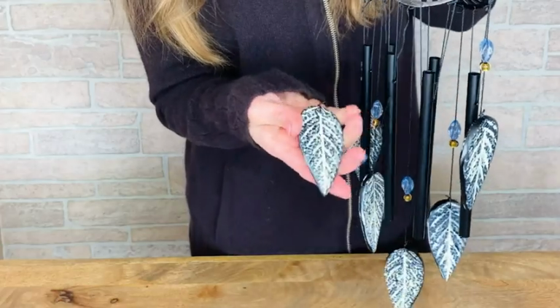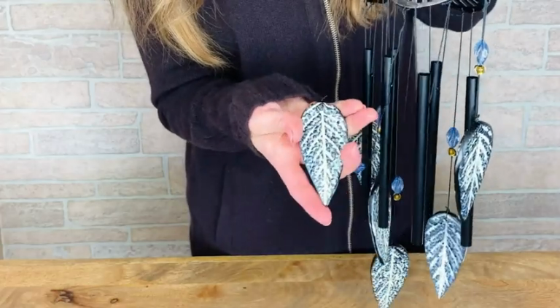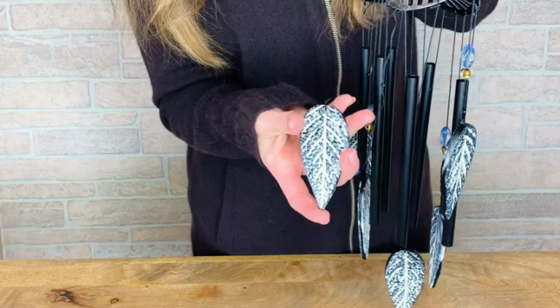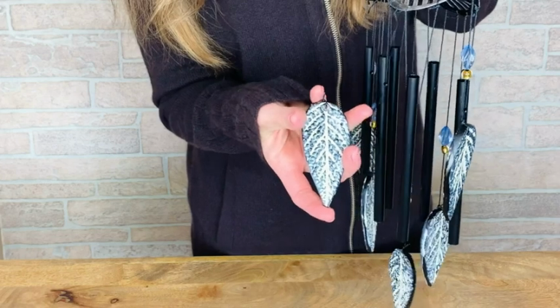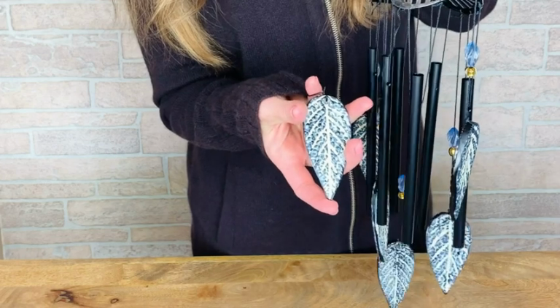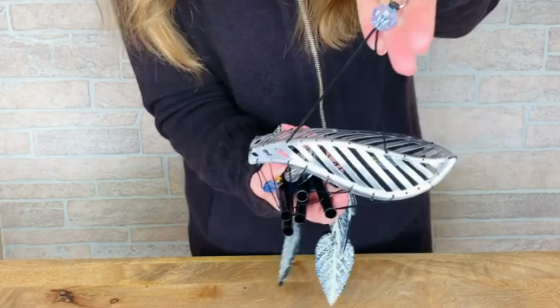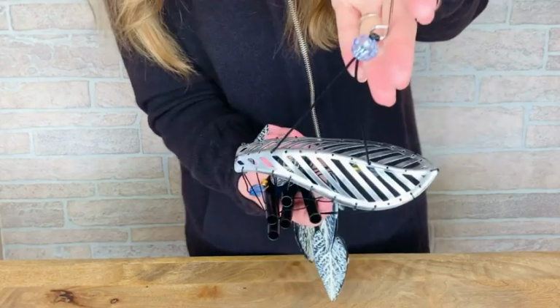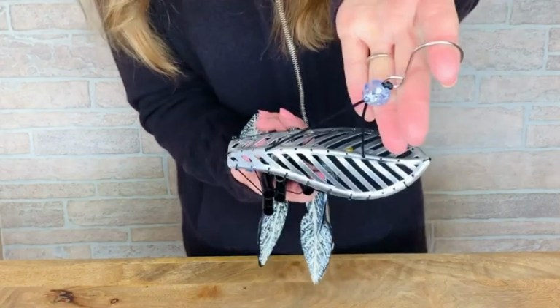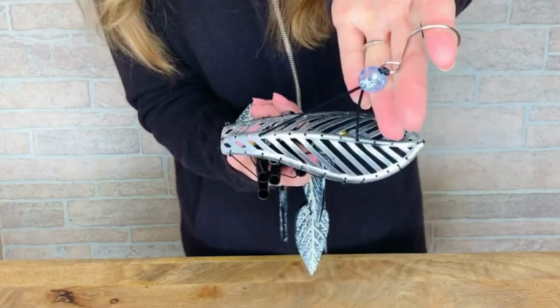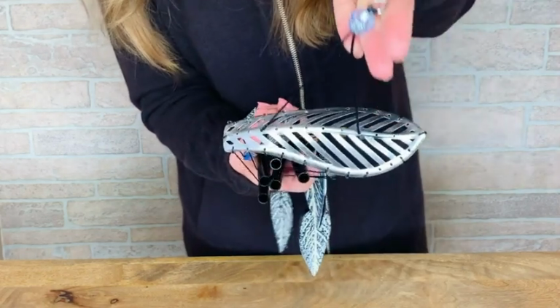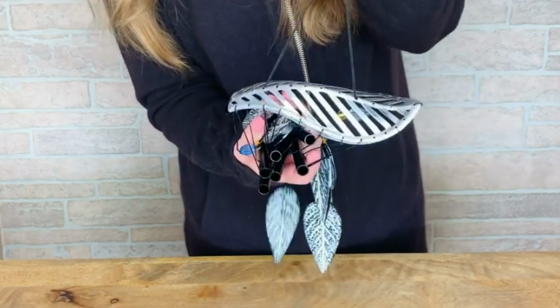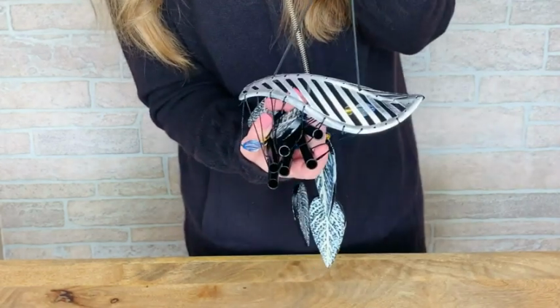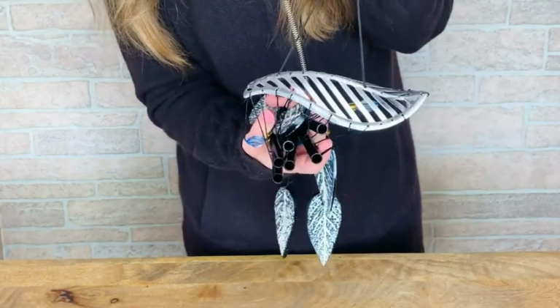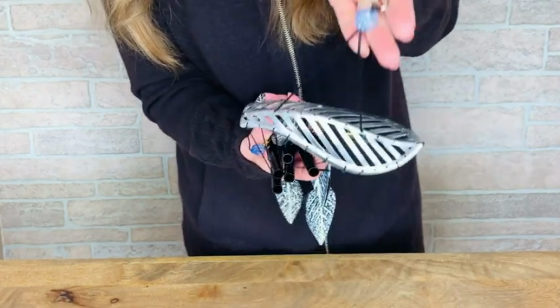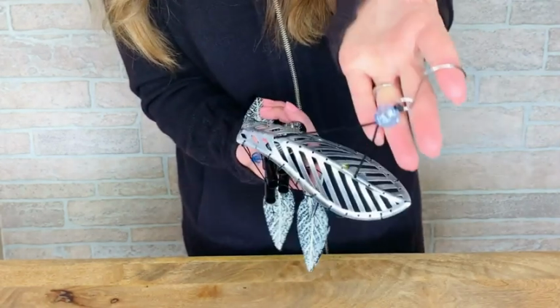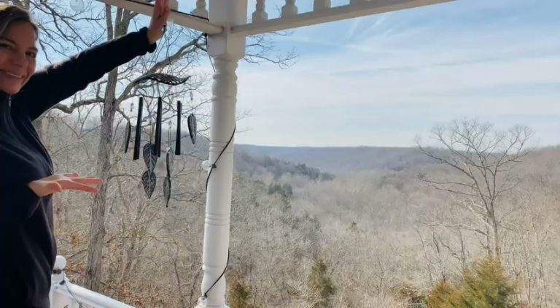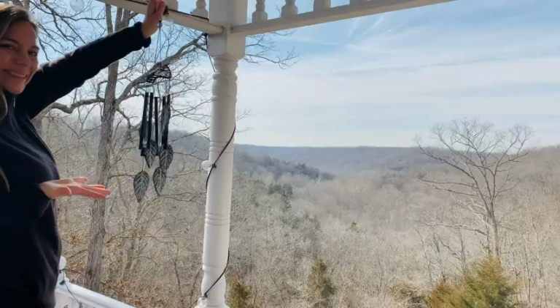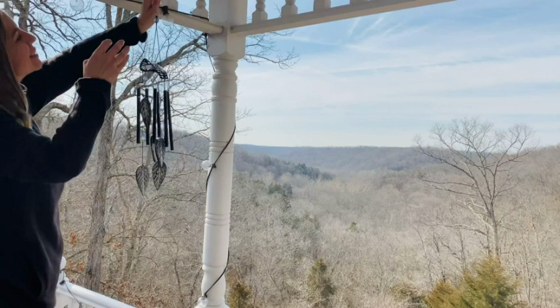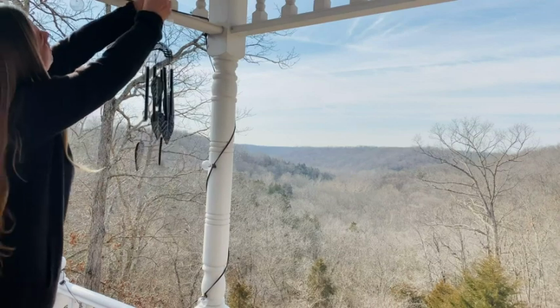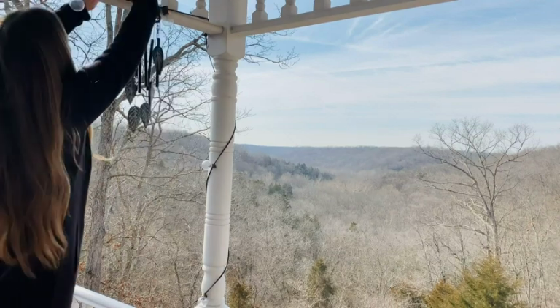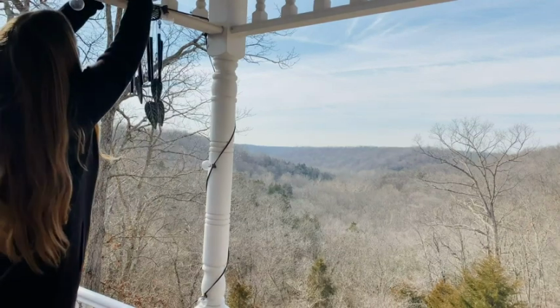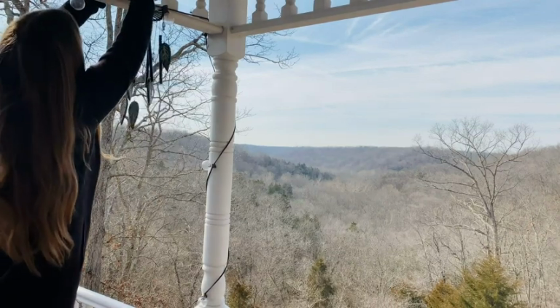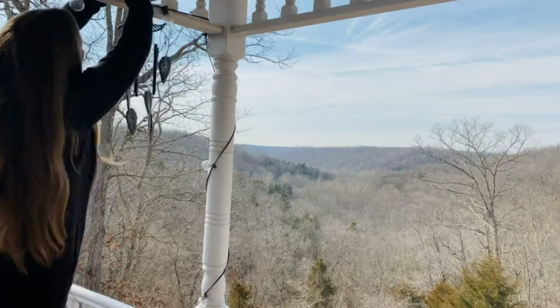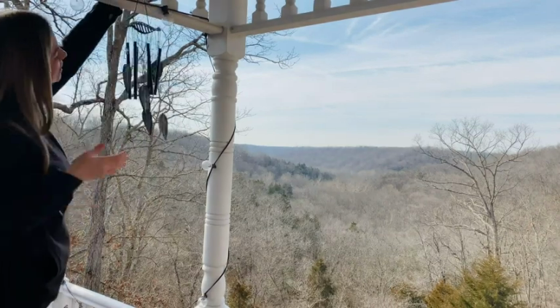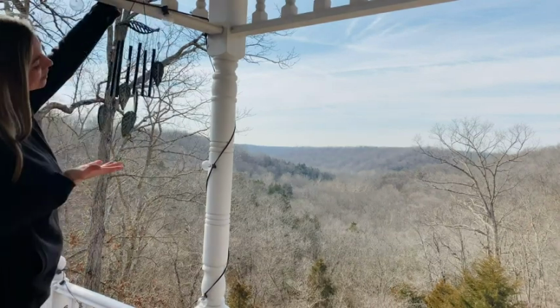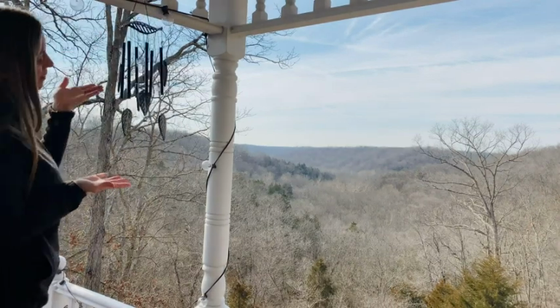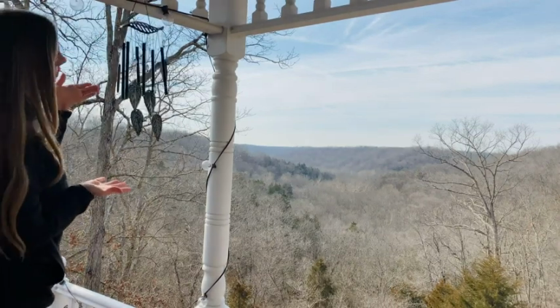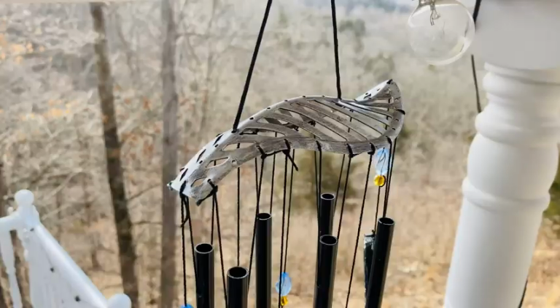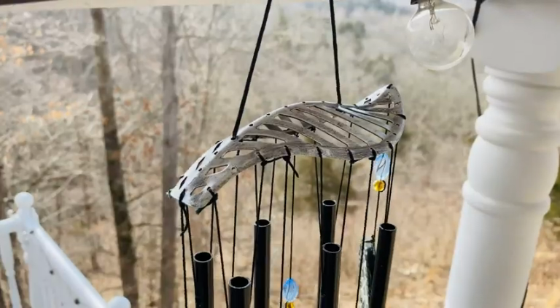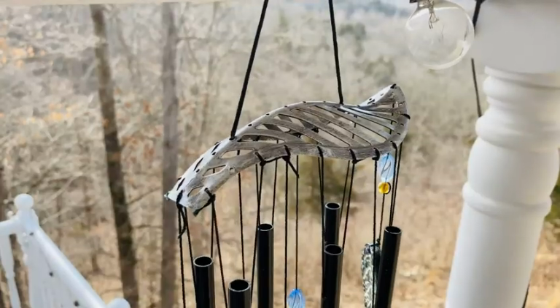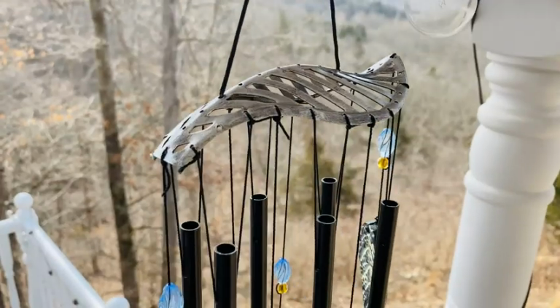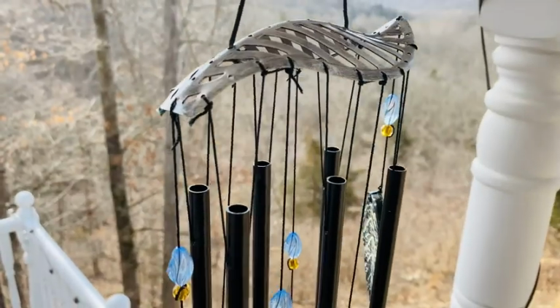The engraved leaf design and iron aspects are perfect for any outdoor decor. This stunning wind chime is easy to install and looks great in any environment.